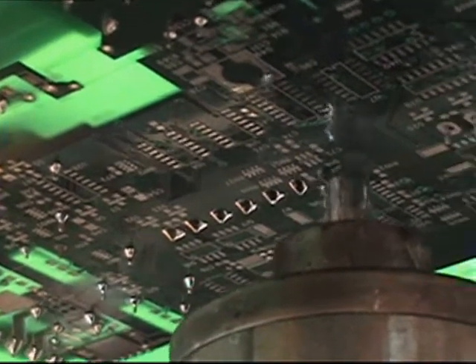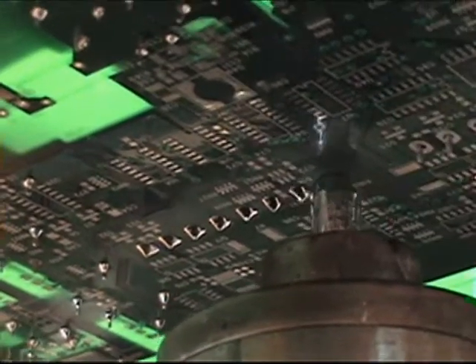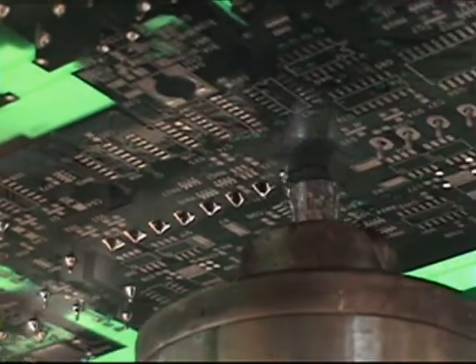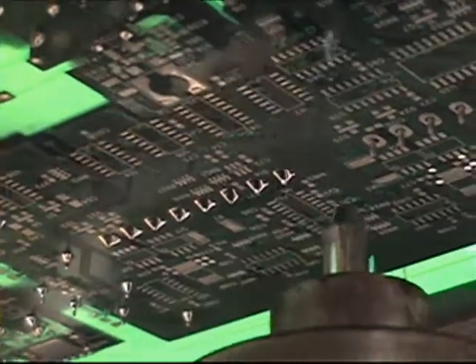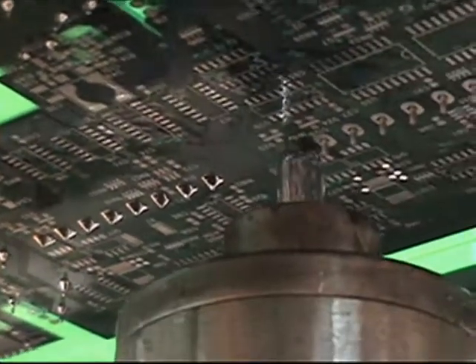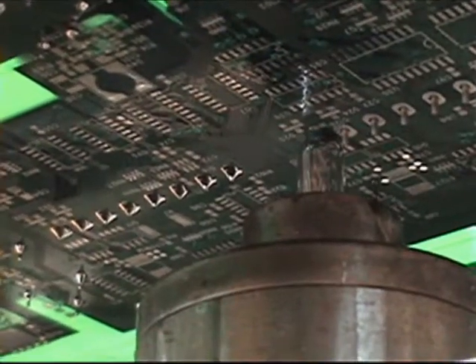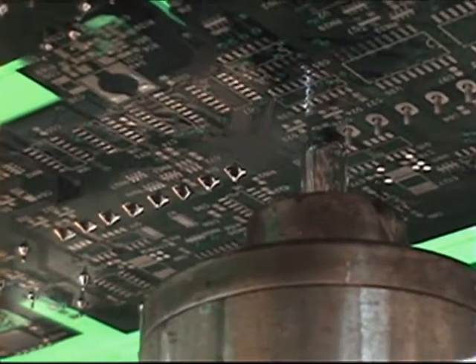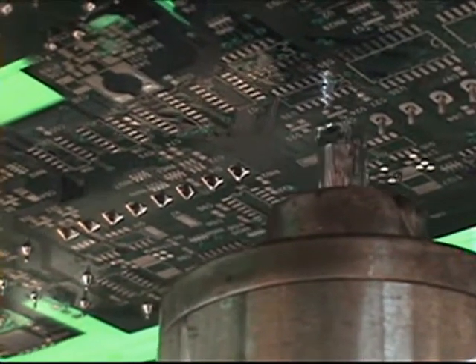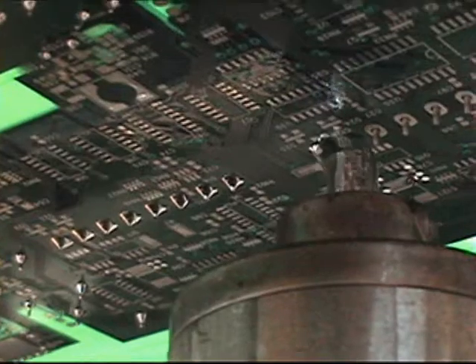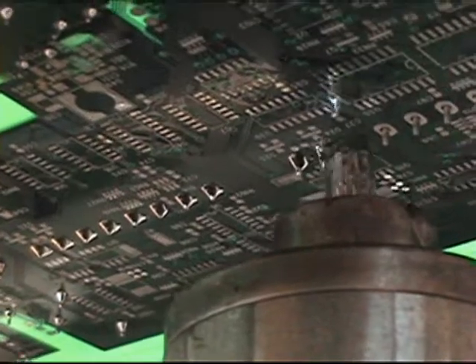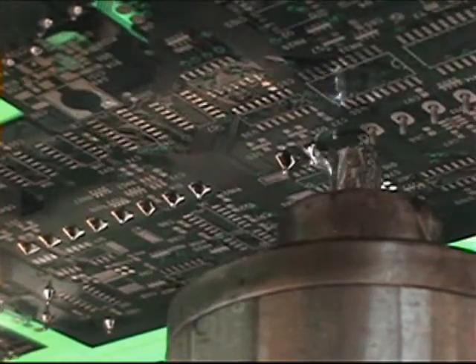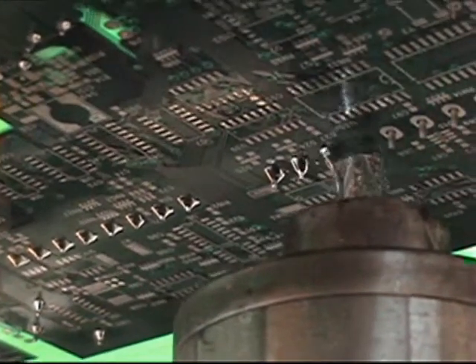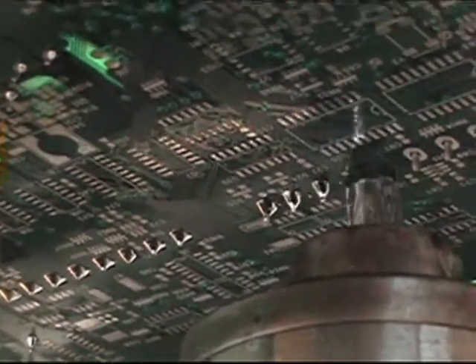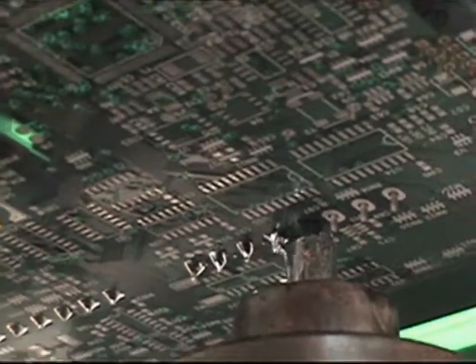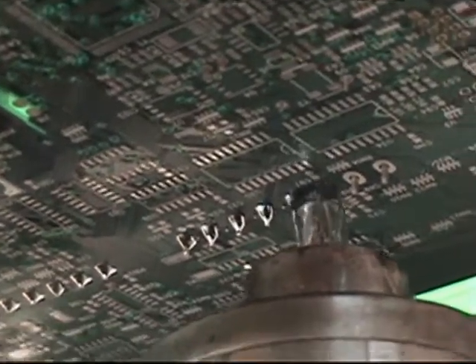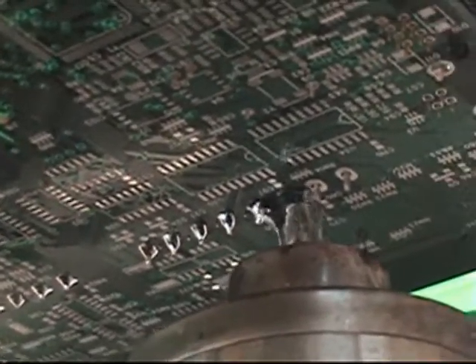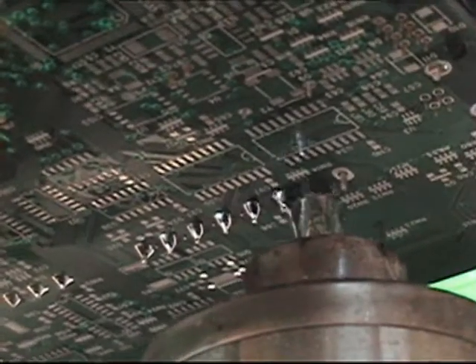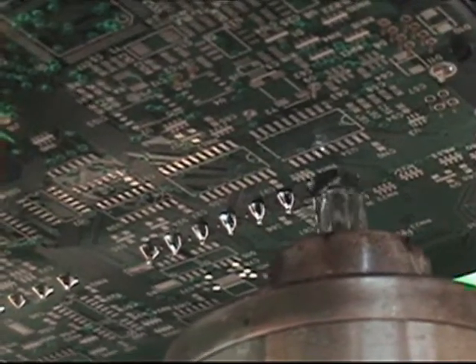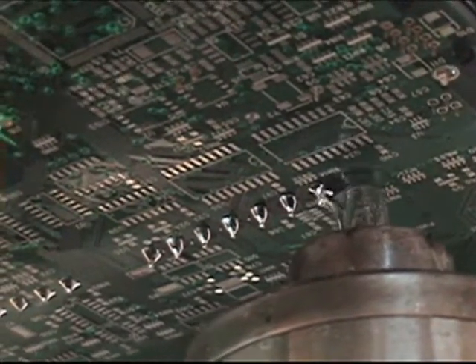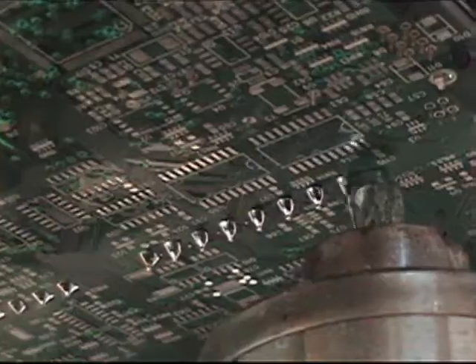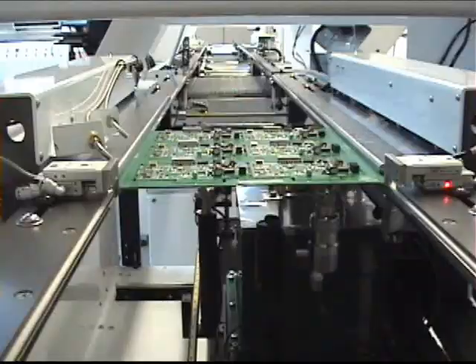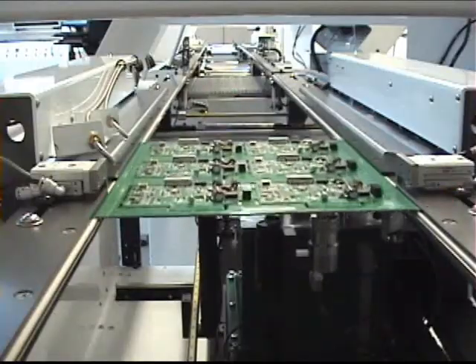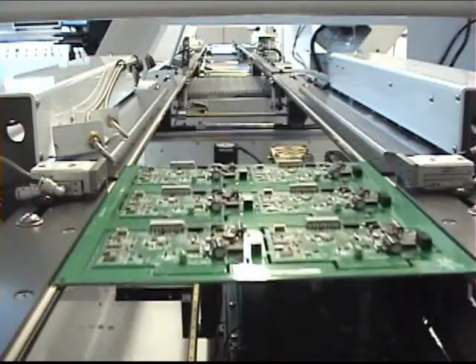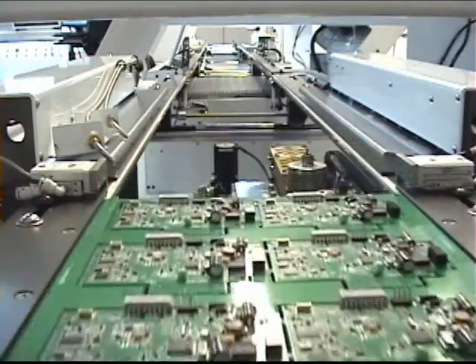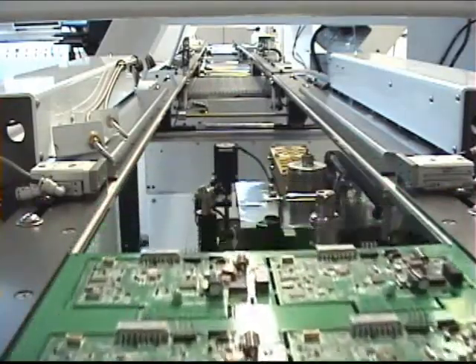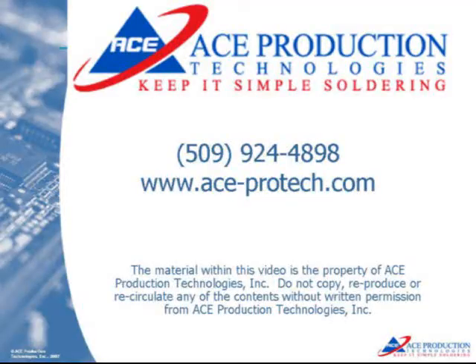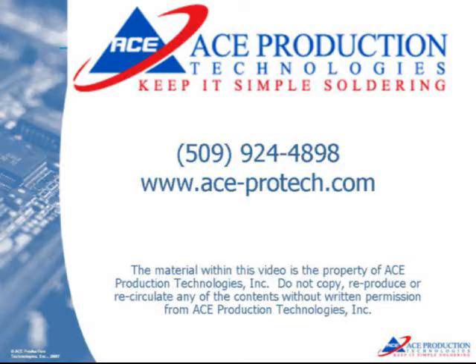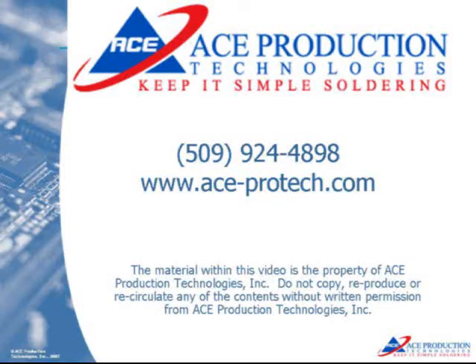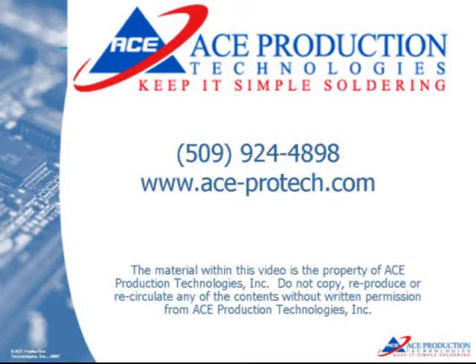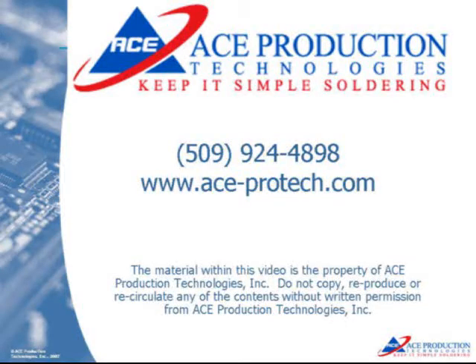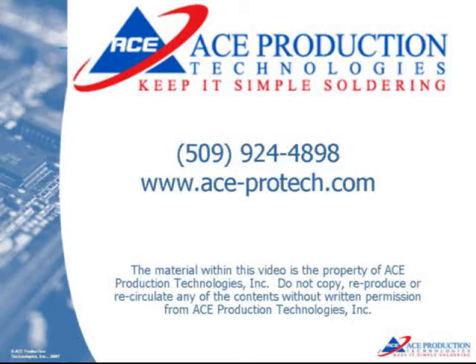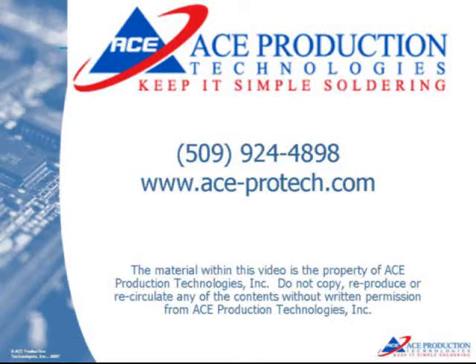At the completion of the soldering process, the board is indexed out of the KISS 104F to downstream operations. The KISS line cuts the process time down by more than 70% versus processing the same board in a single all-in-one machine.